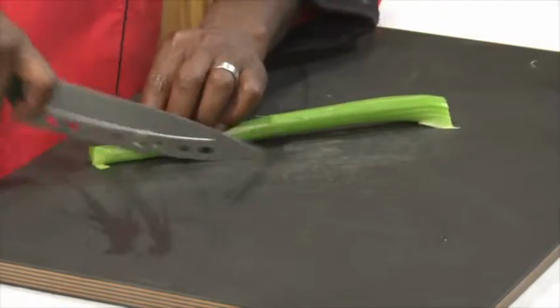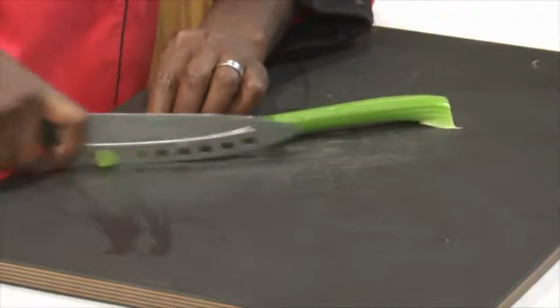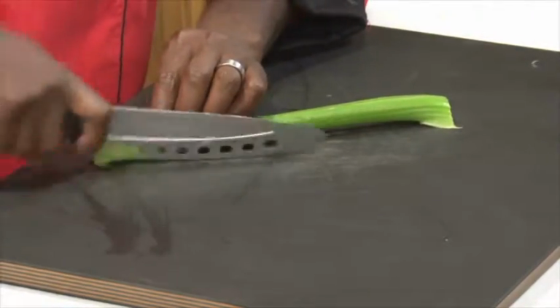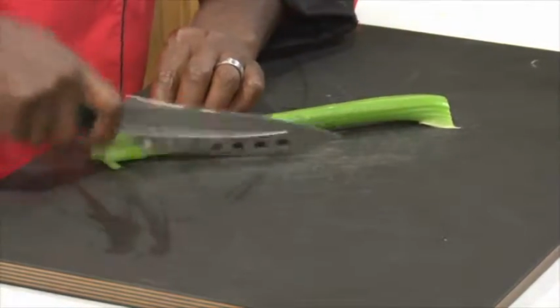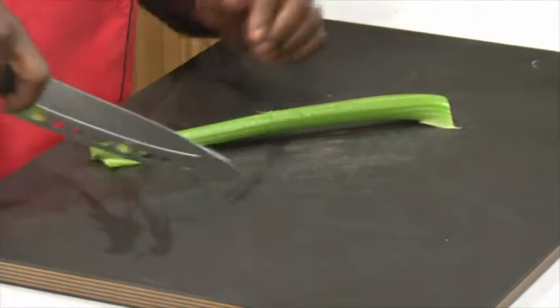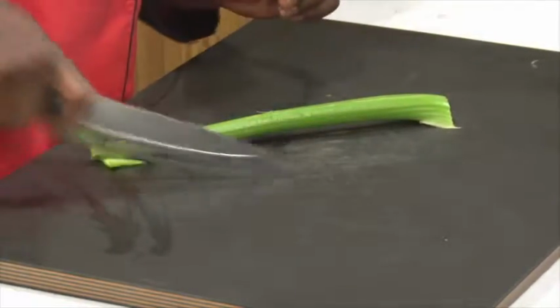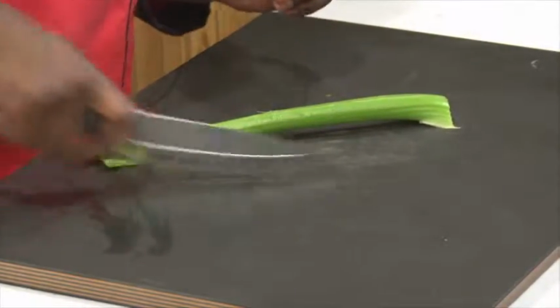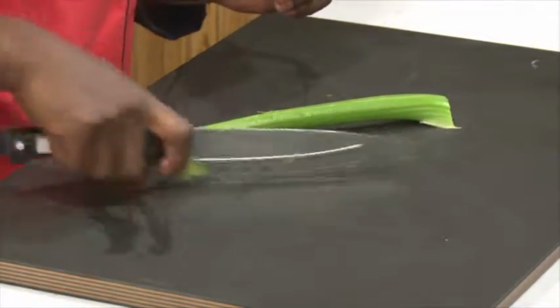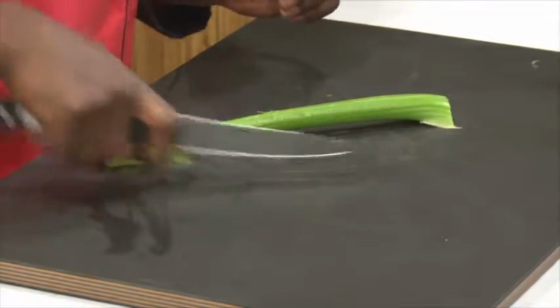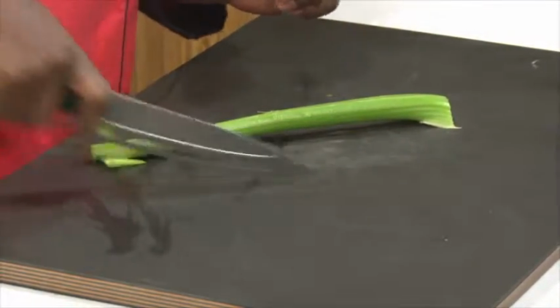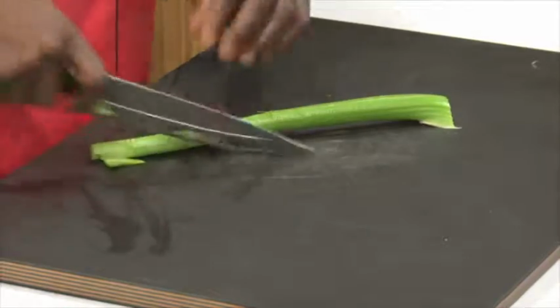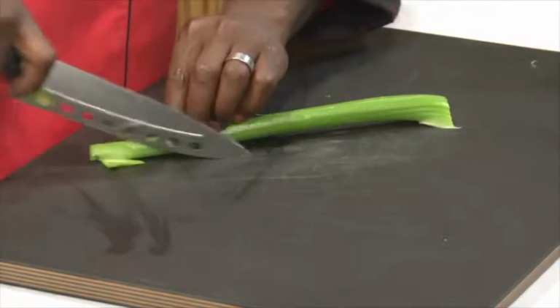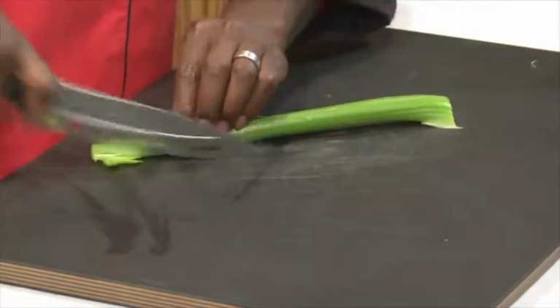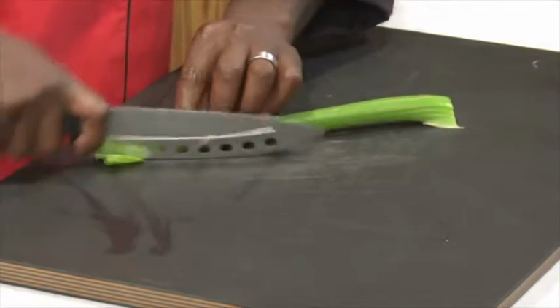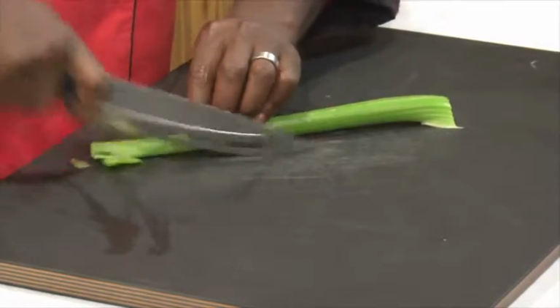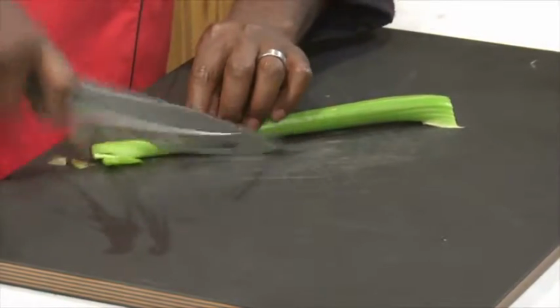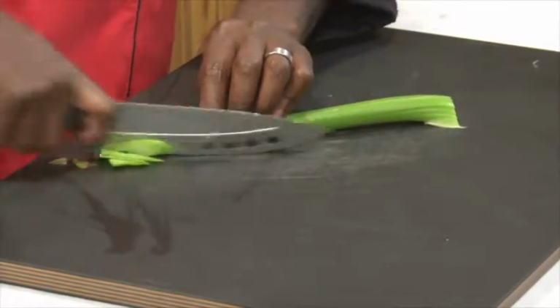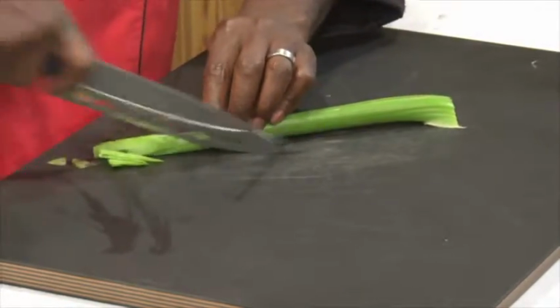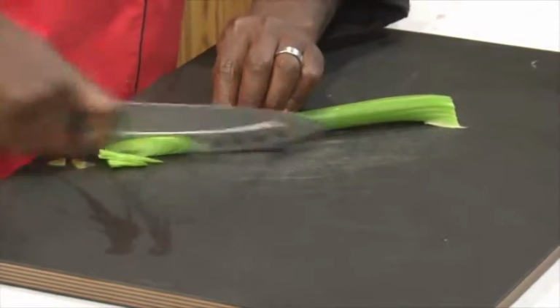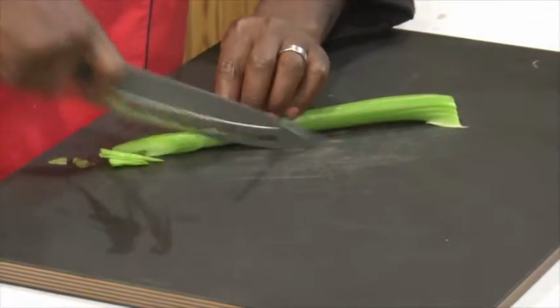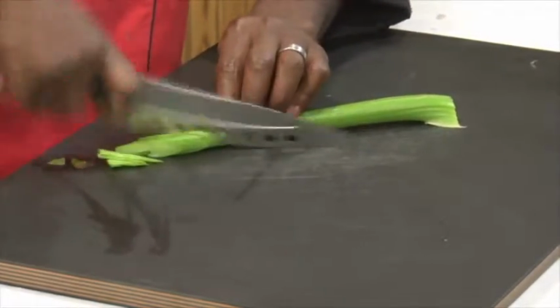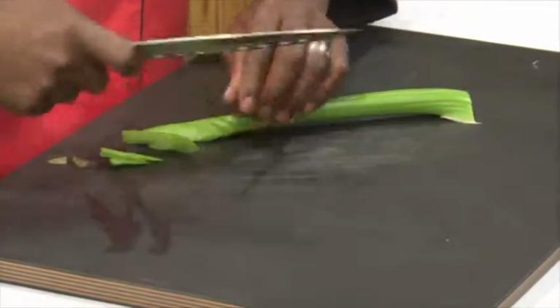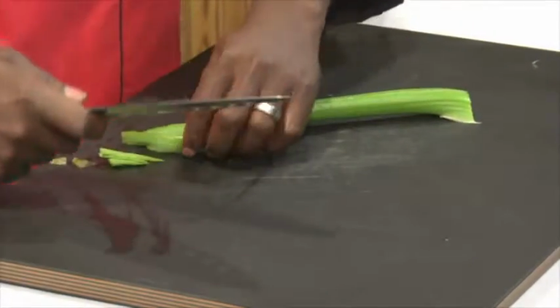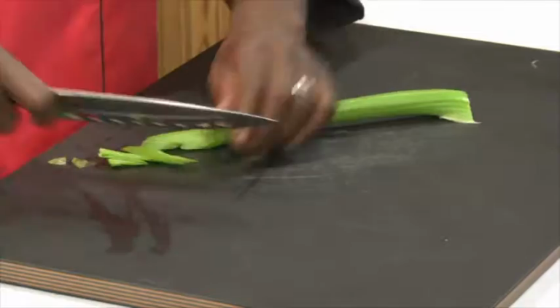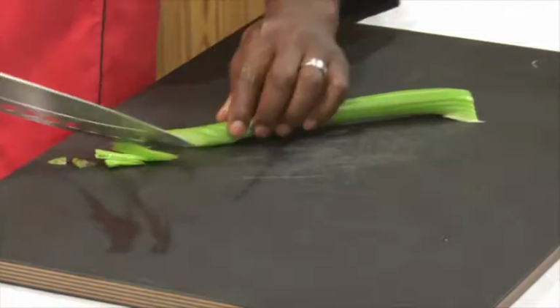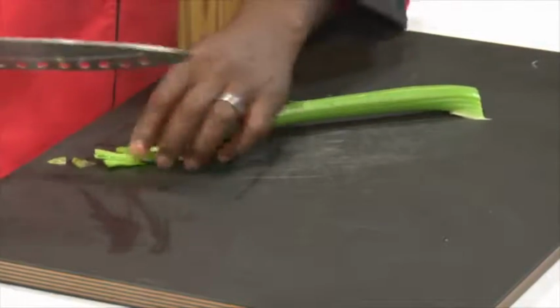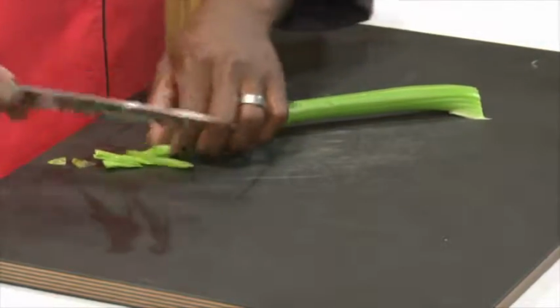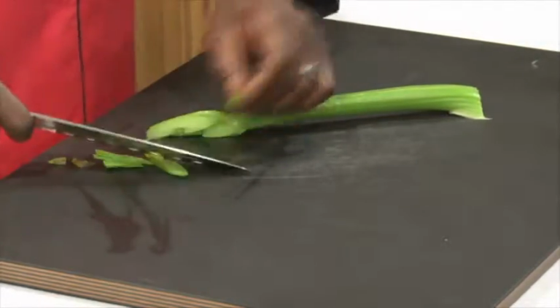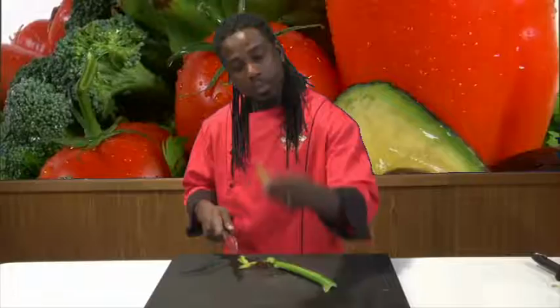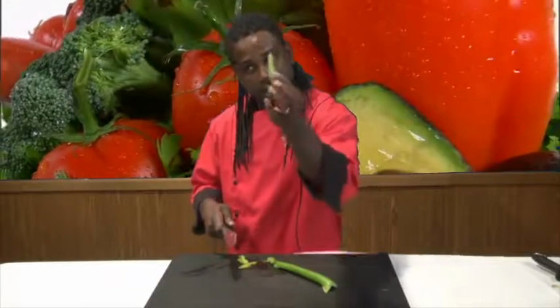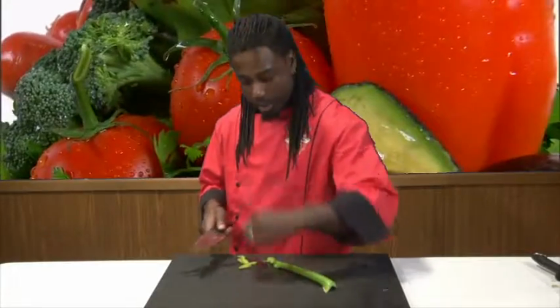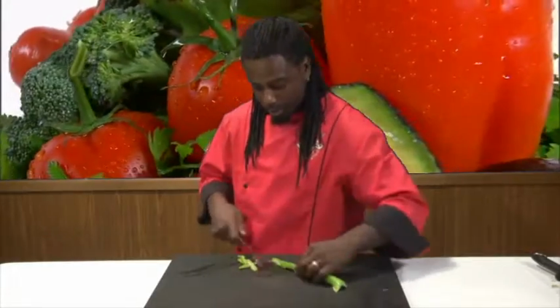As I'm slicing, my motion is pretty much just a rocking motion — that's pretty much all I'm doing. And as I'm cutting, I'm walking my fingers backwards, so I'll end up with a nice uniform celery piece.